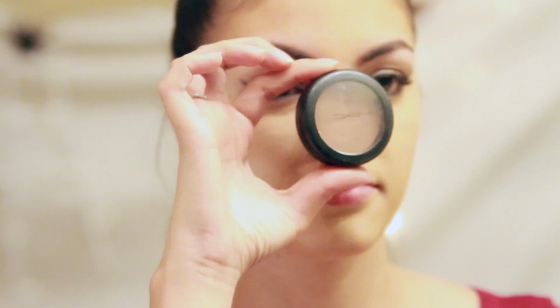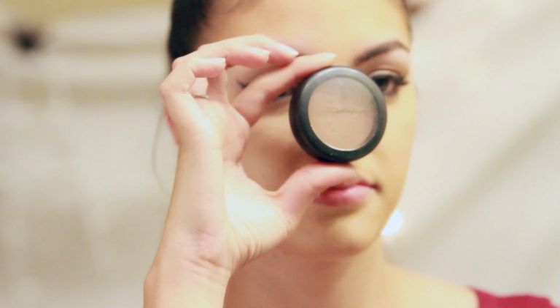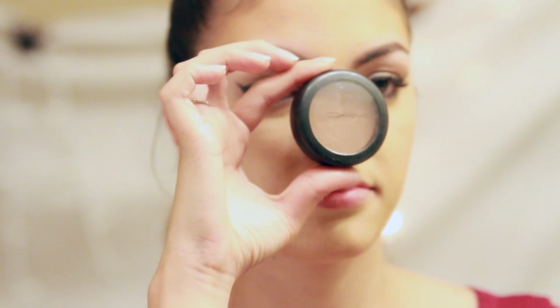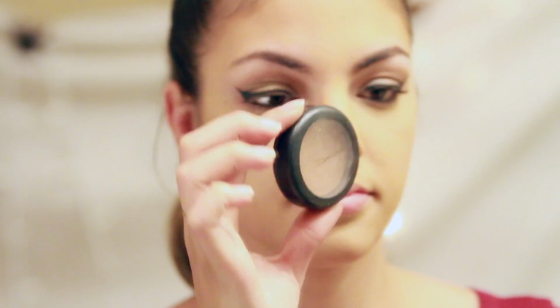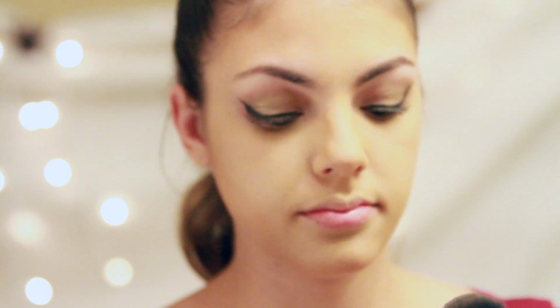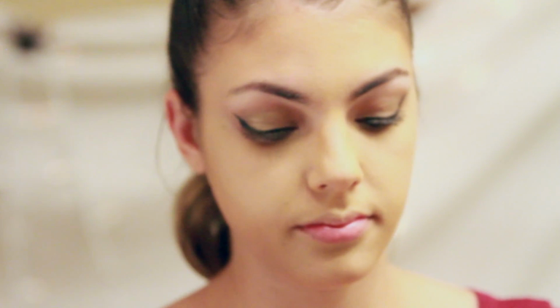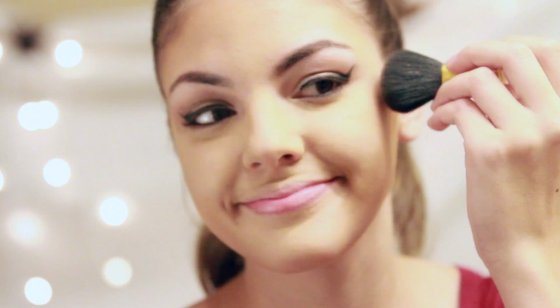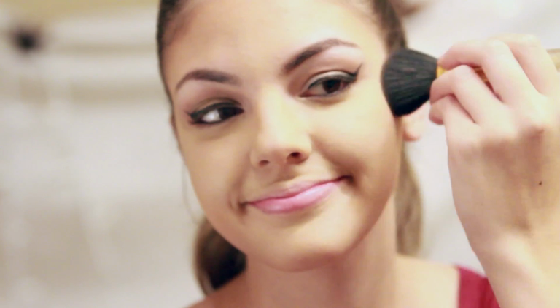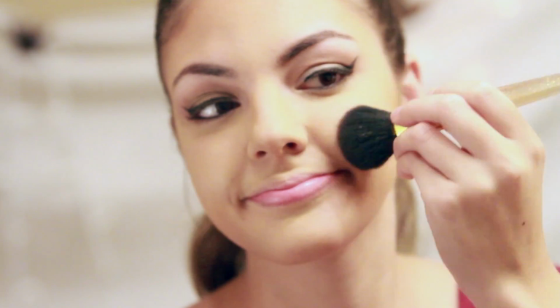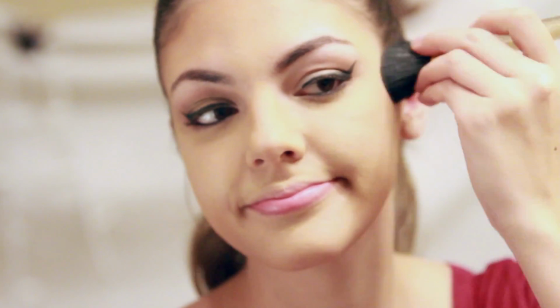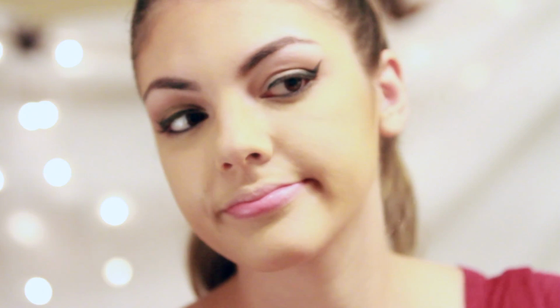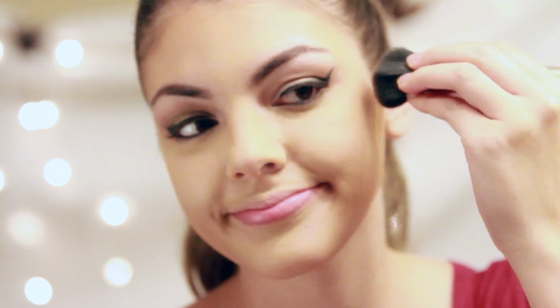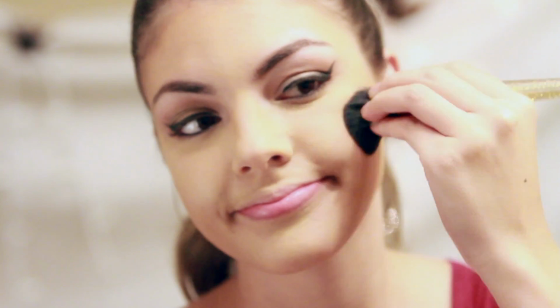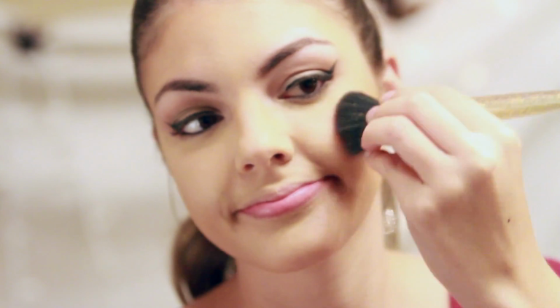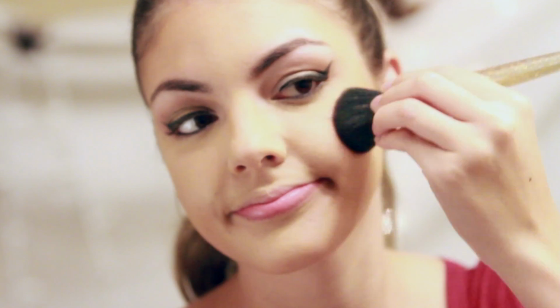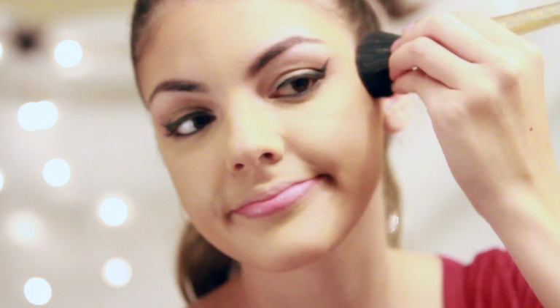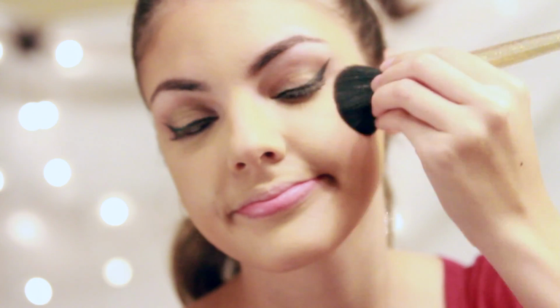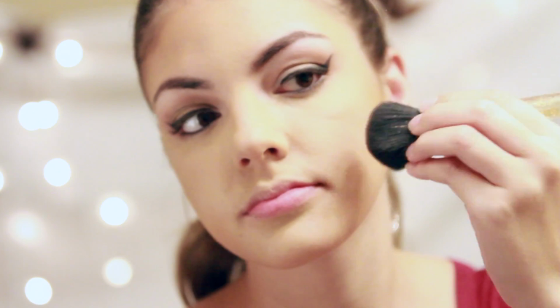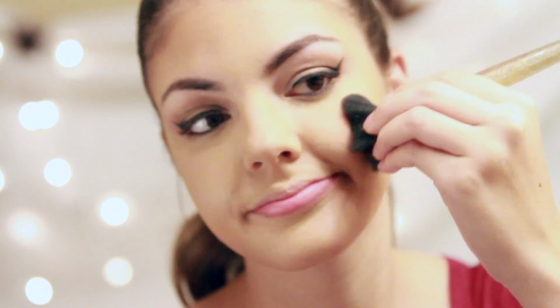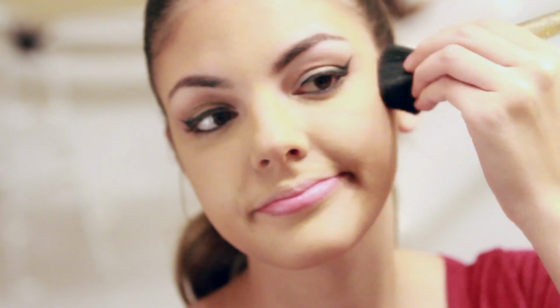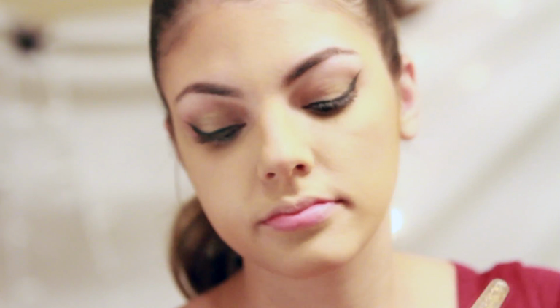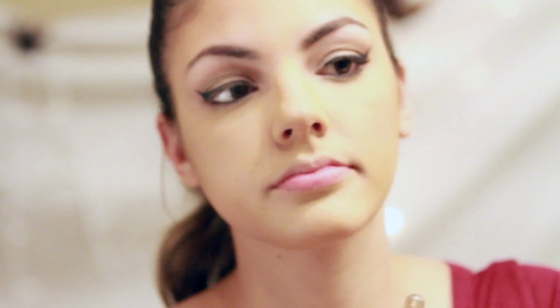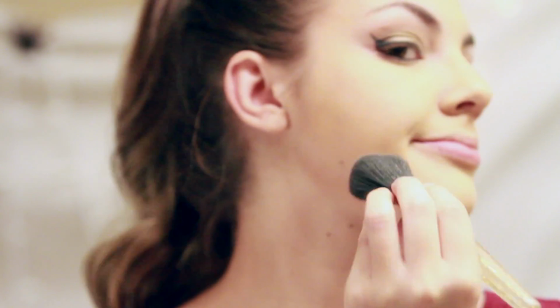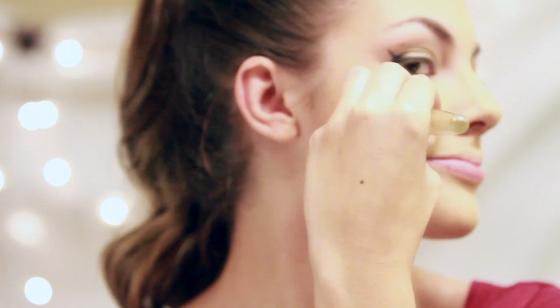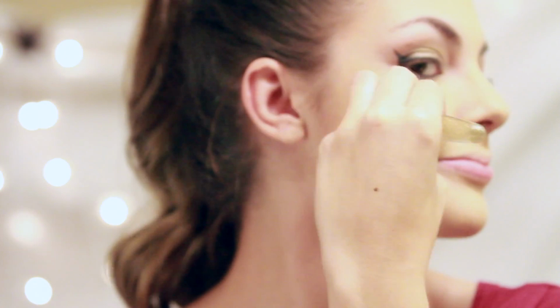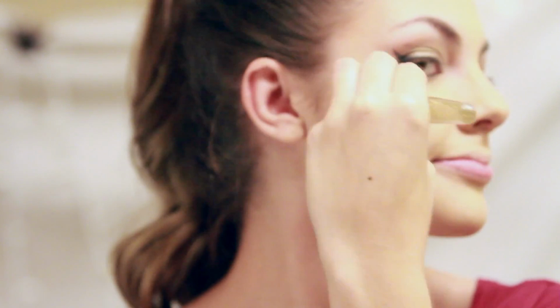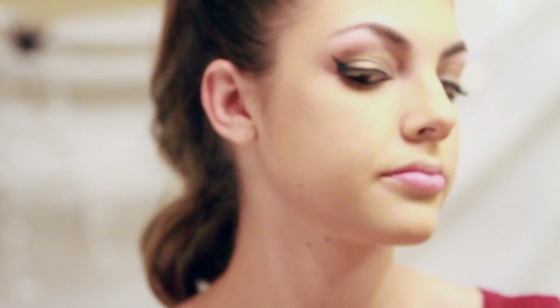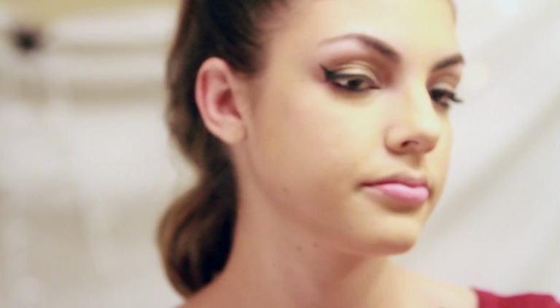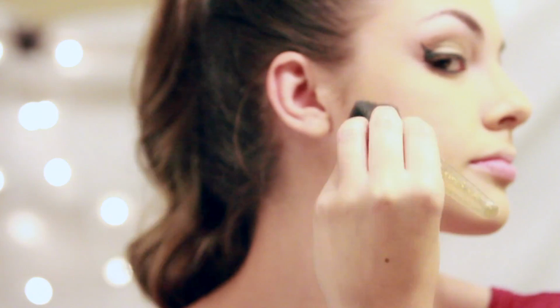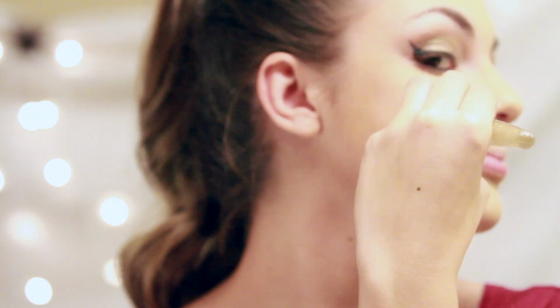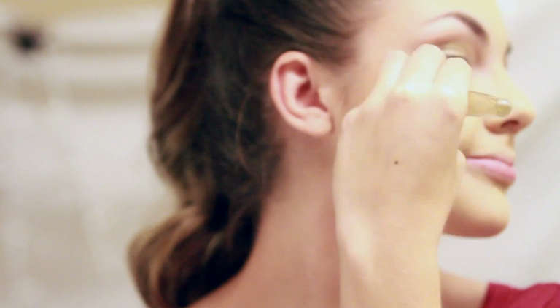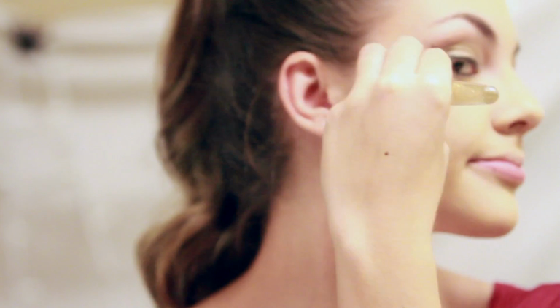To finish off the look I'm using my MAC blush in the shade Harmony. I like the peach-brown colors better — I feel they give you a more natural look.